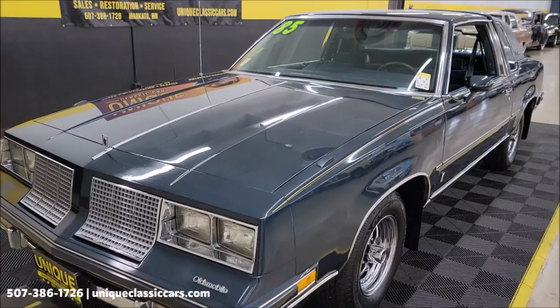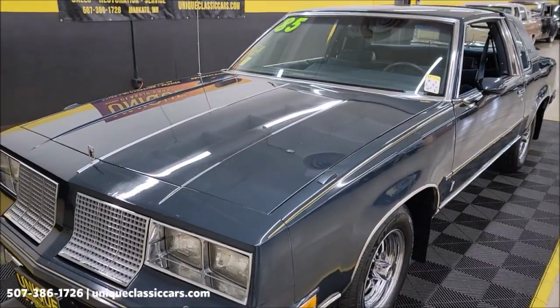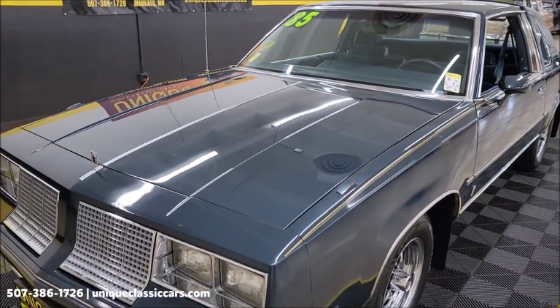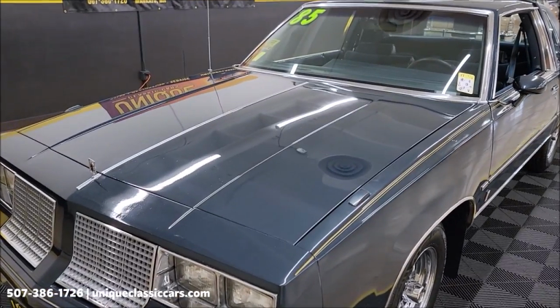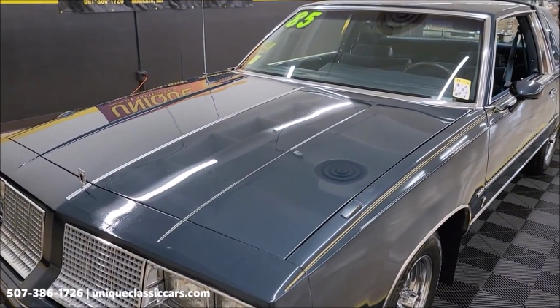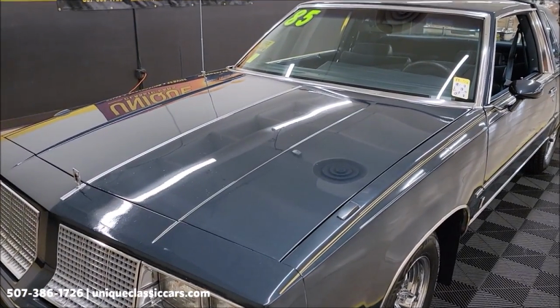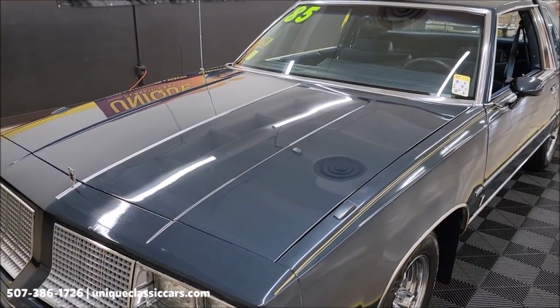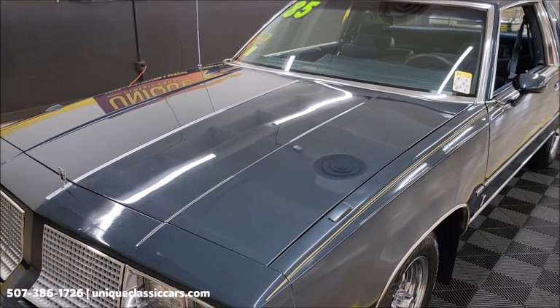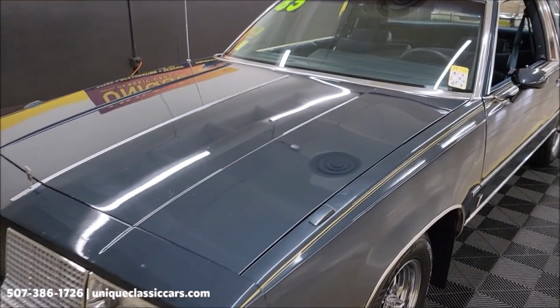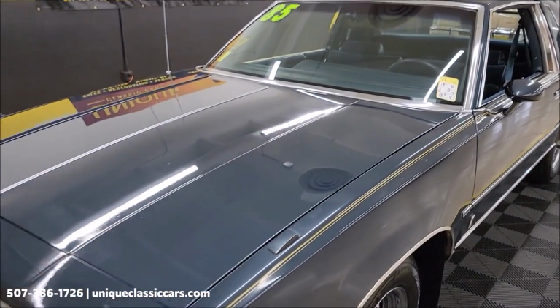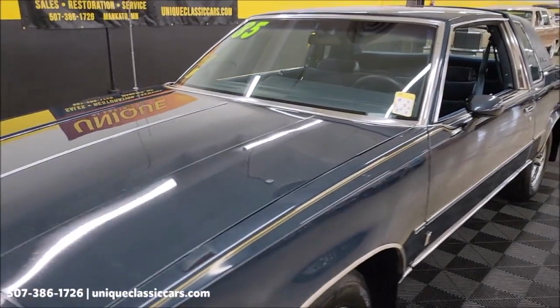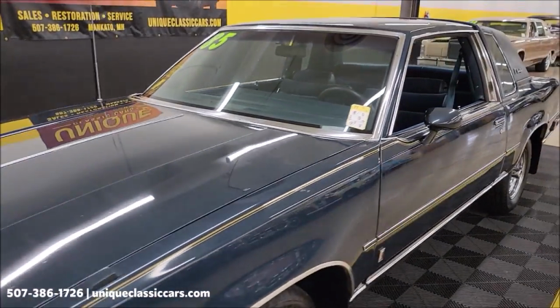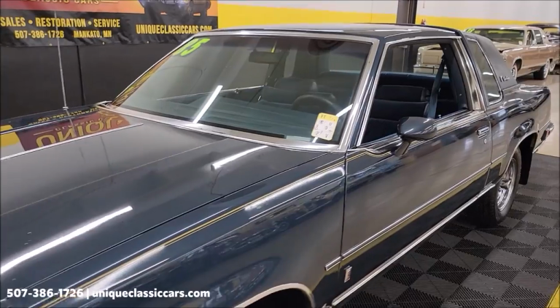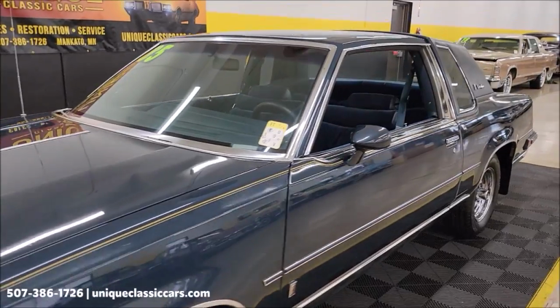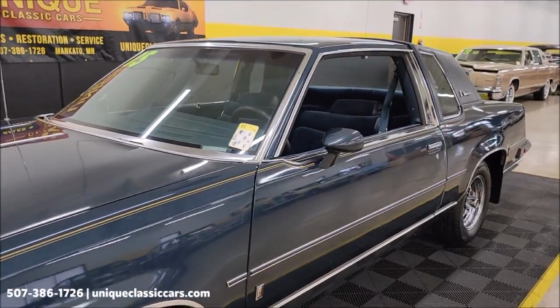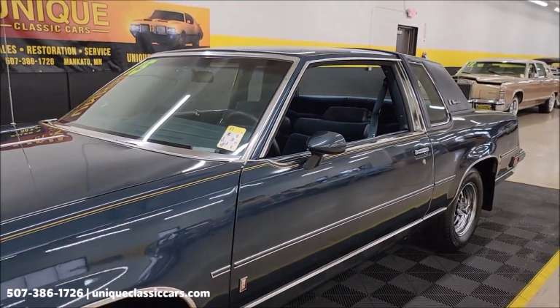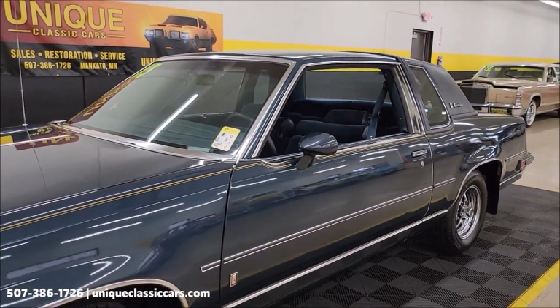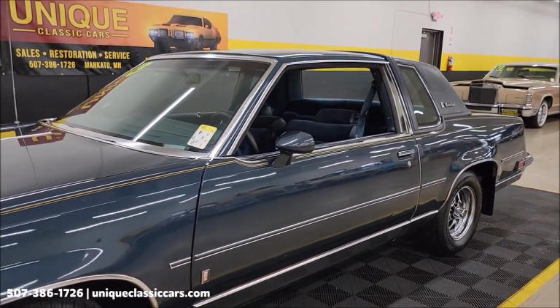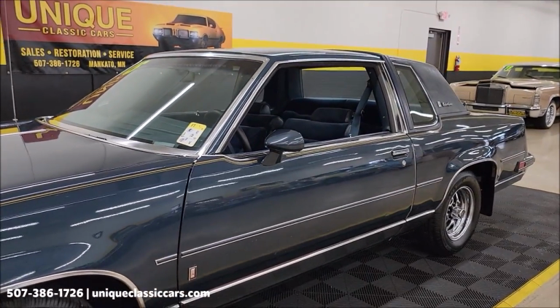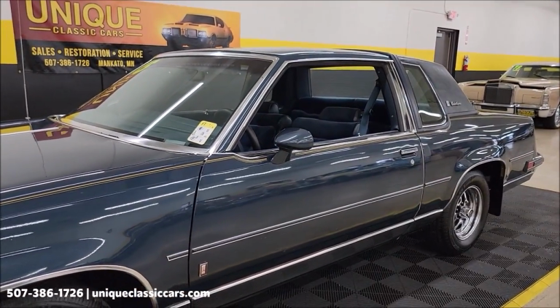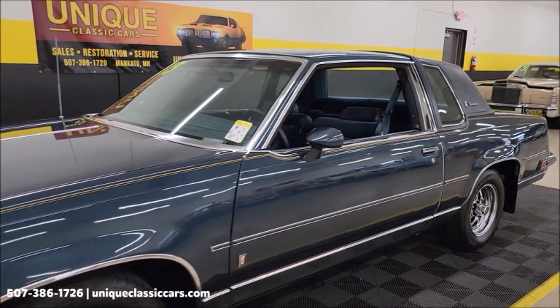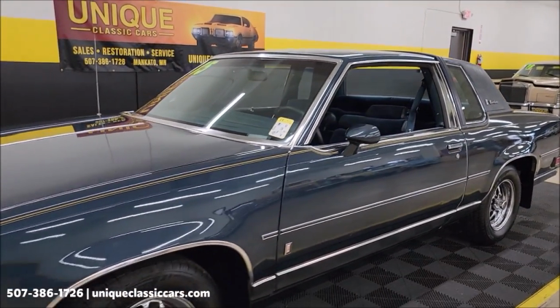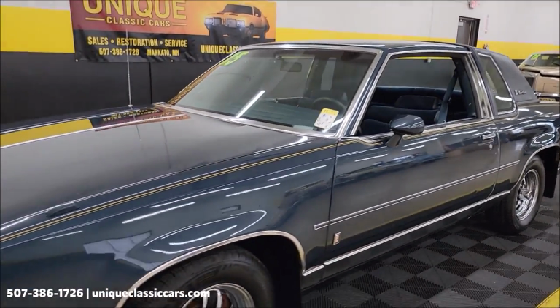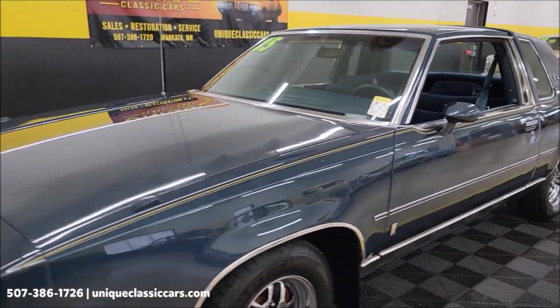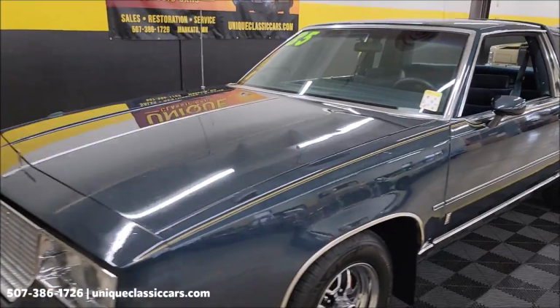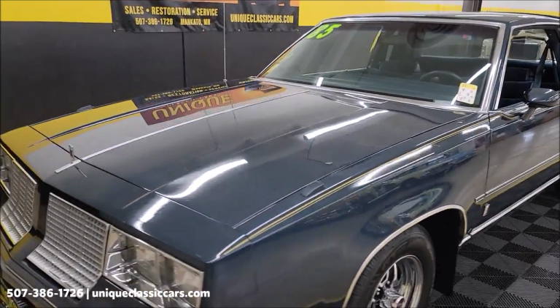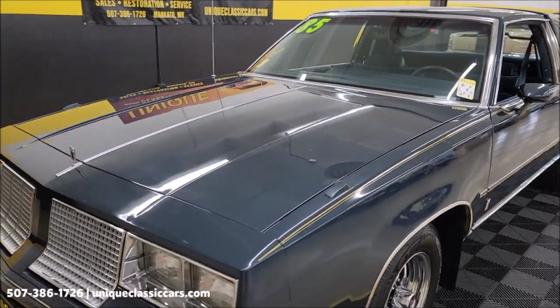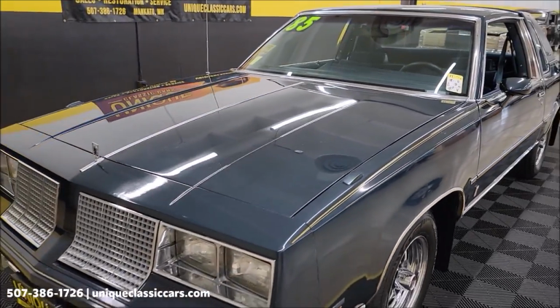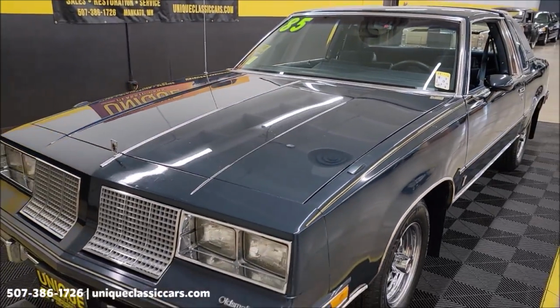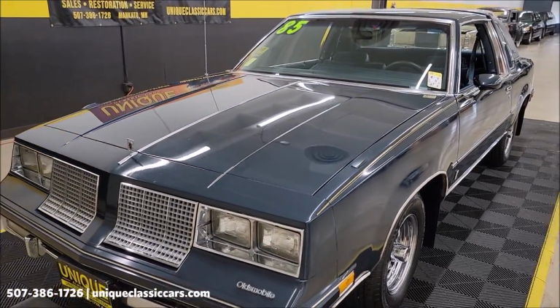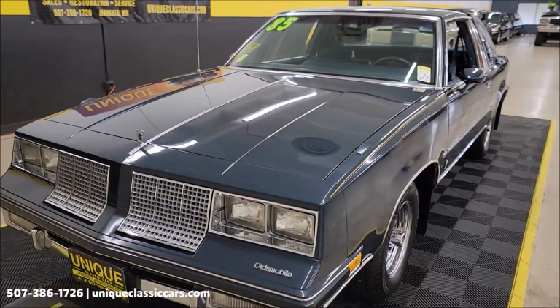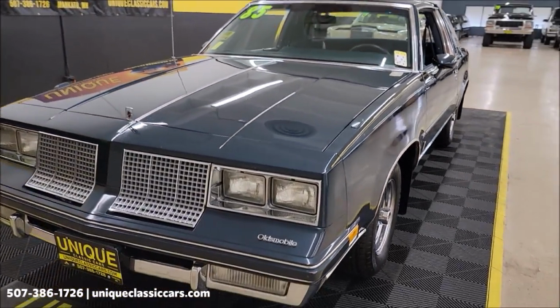Dark blue metallic, paint code 31. I've been around this car some and I haven't noticed any major areas where there's overspray or paint lines, so I wouldn't be surprised if all or much of this is original paint.